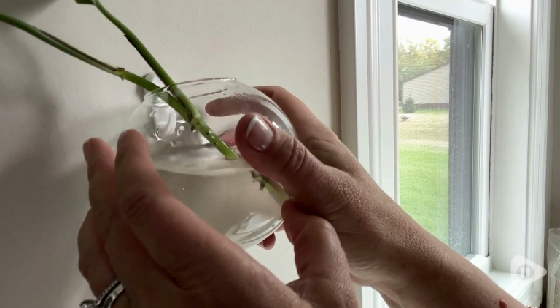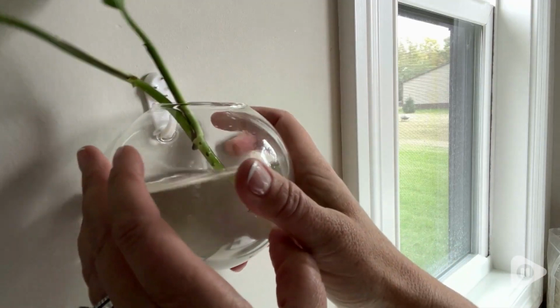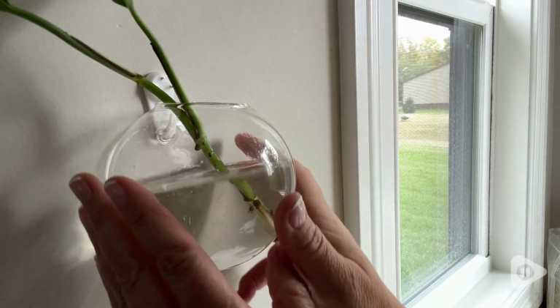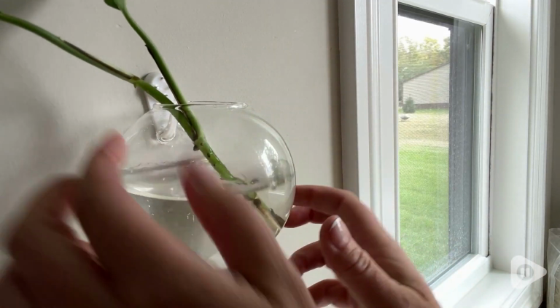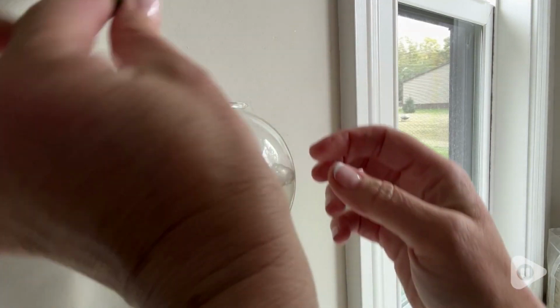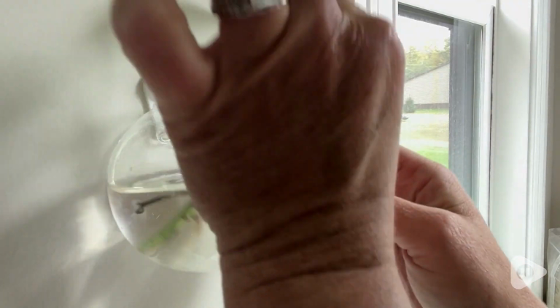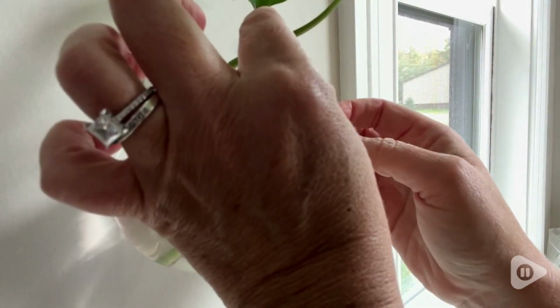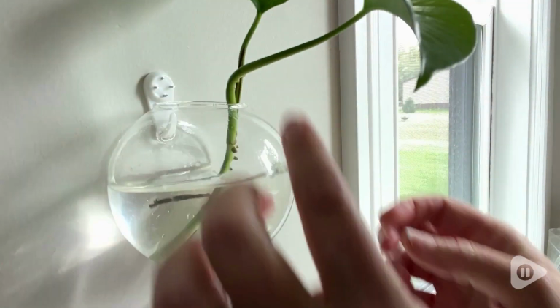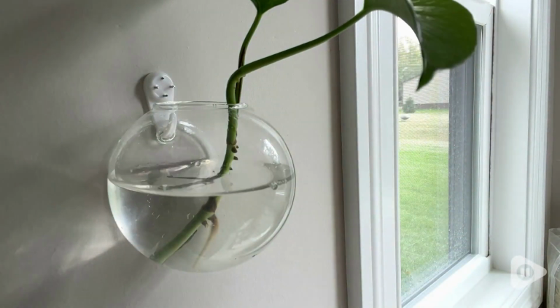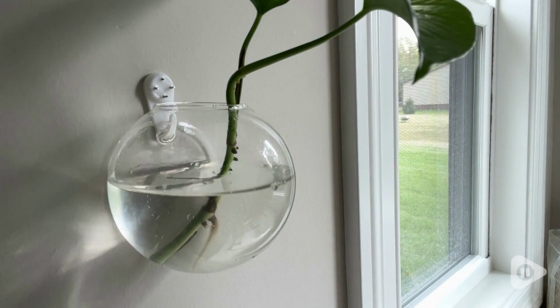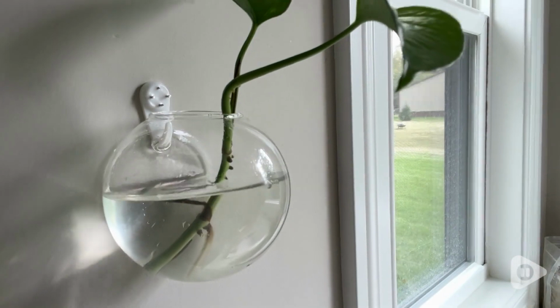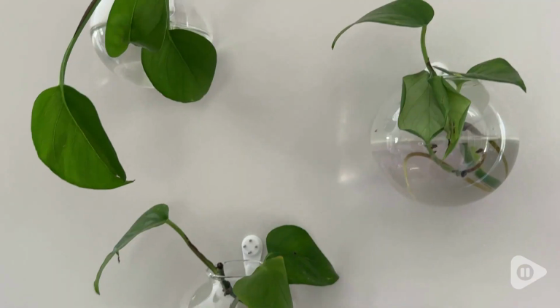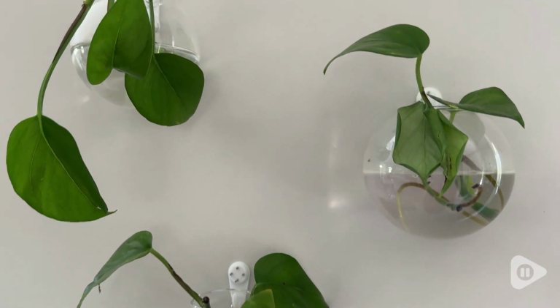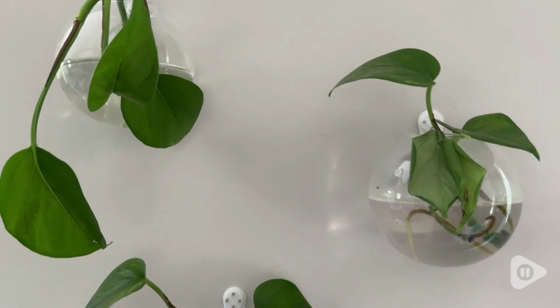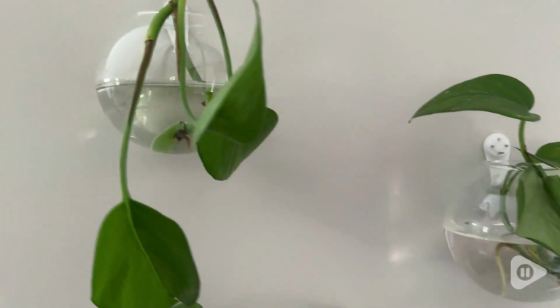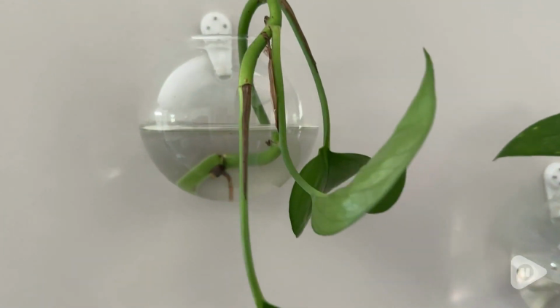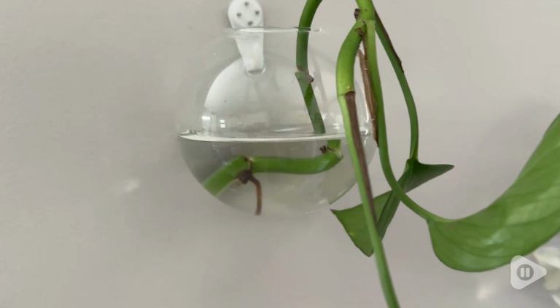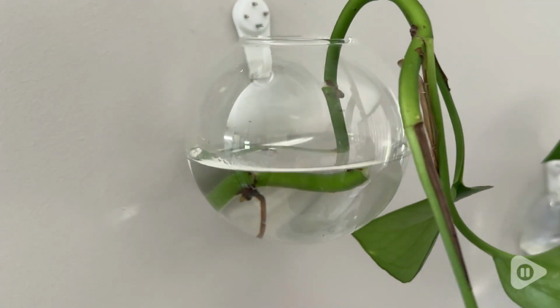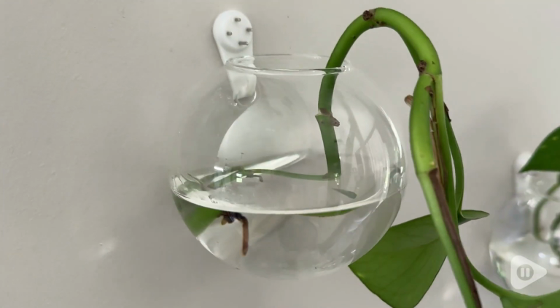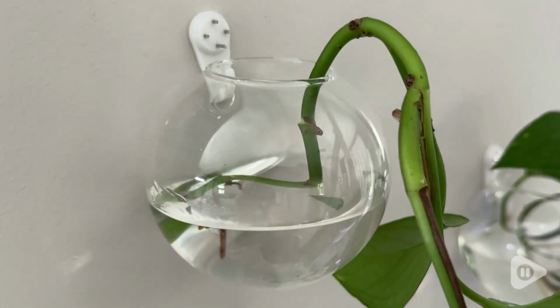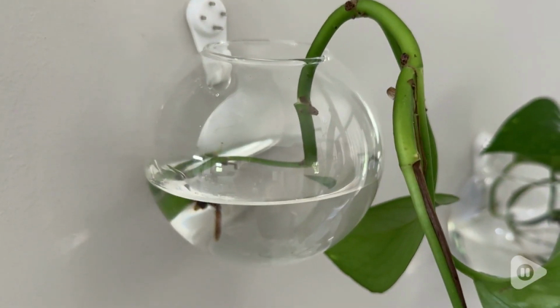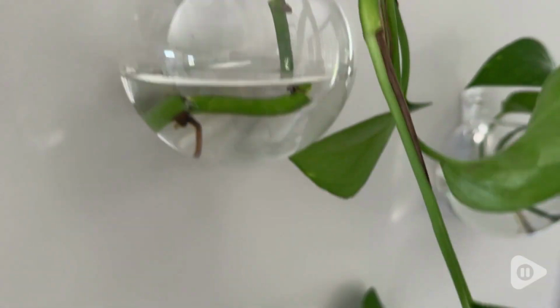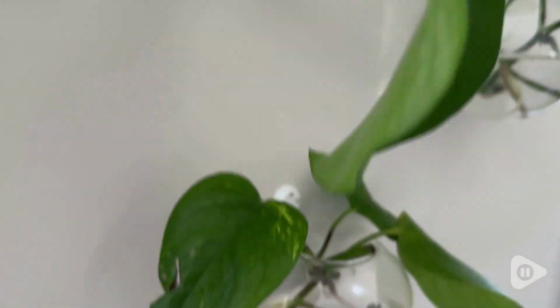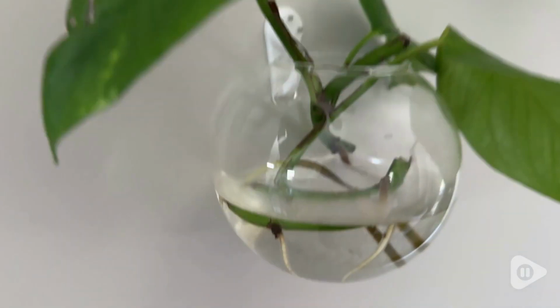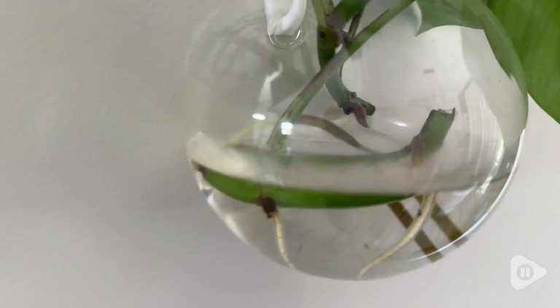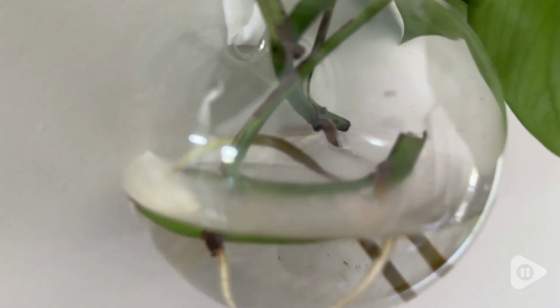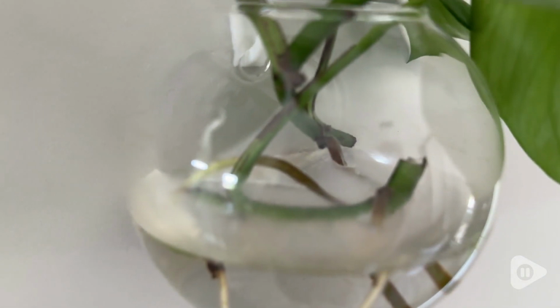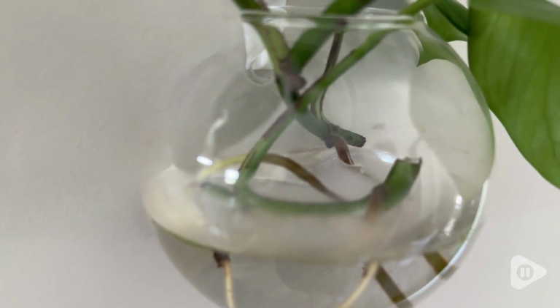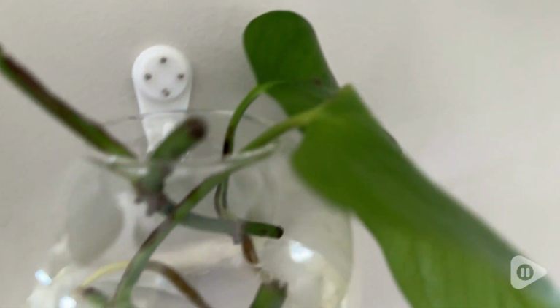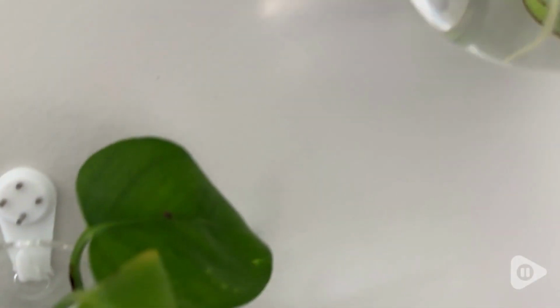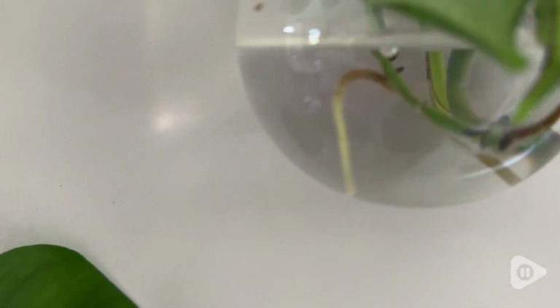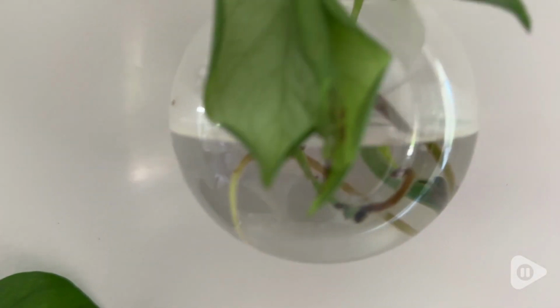Good to change the water when it starts to look a little fuzzy or older. This is what they look like after a couple of weeks. The plants can suffer if you ignore them too long, so just make sure you're regularly changing it.